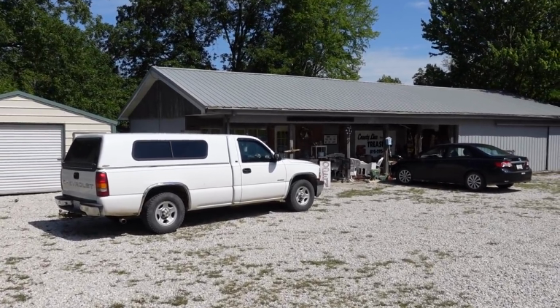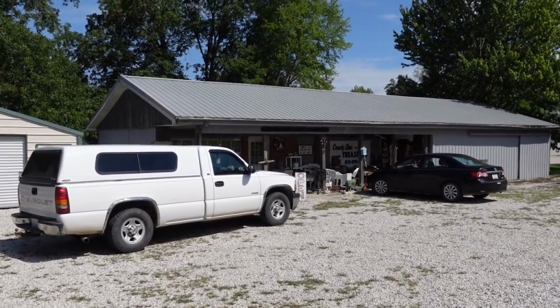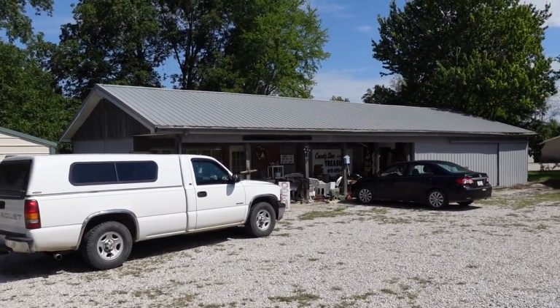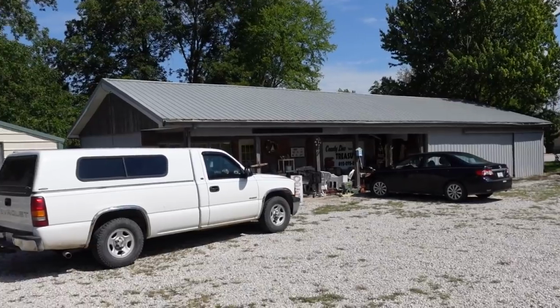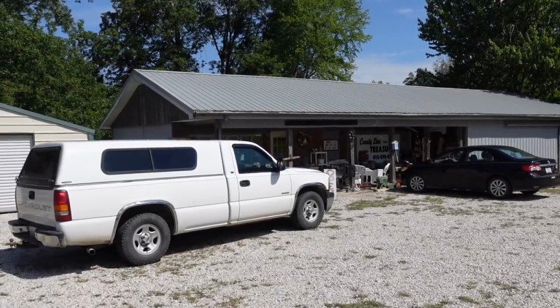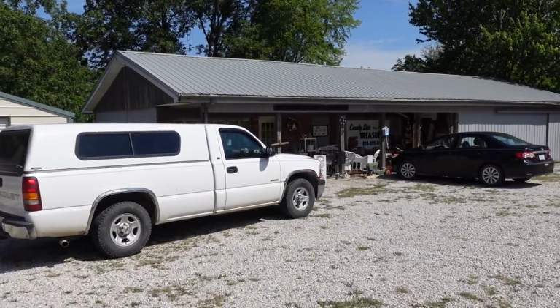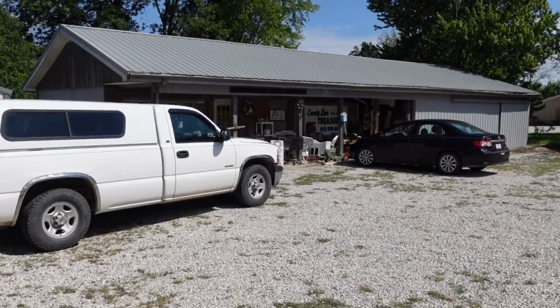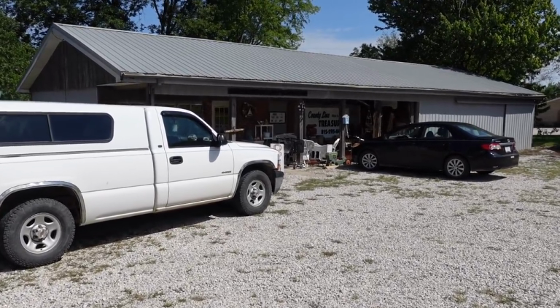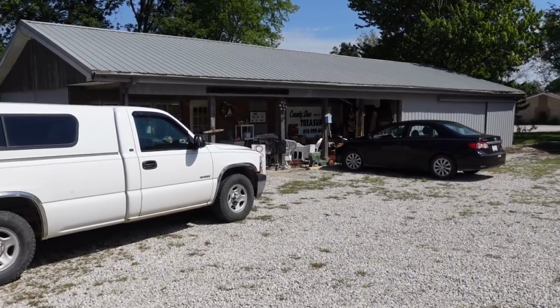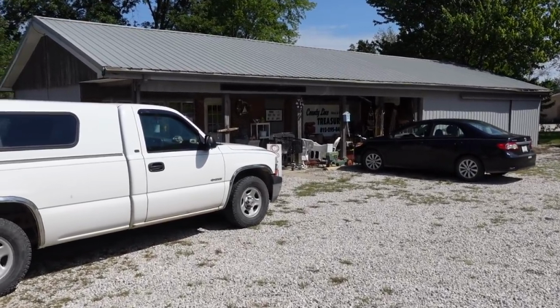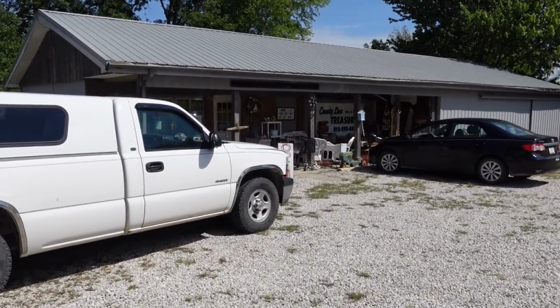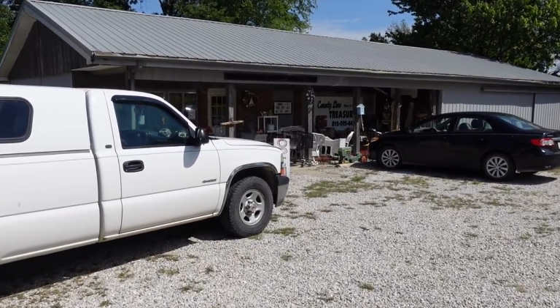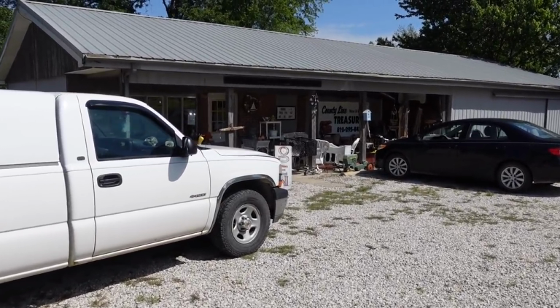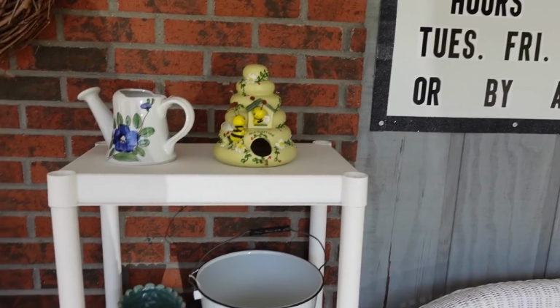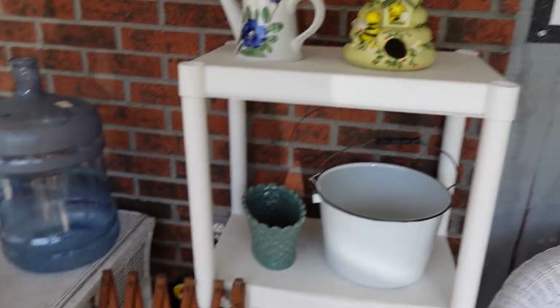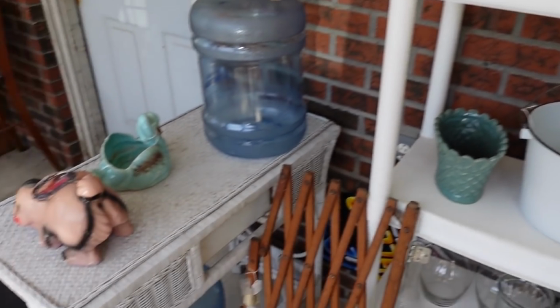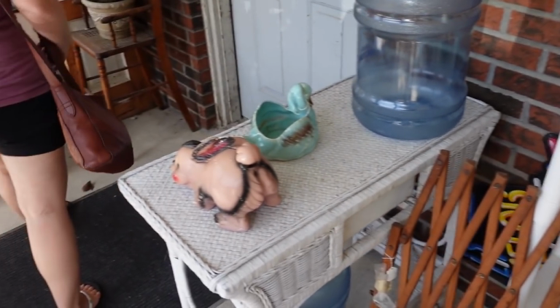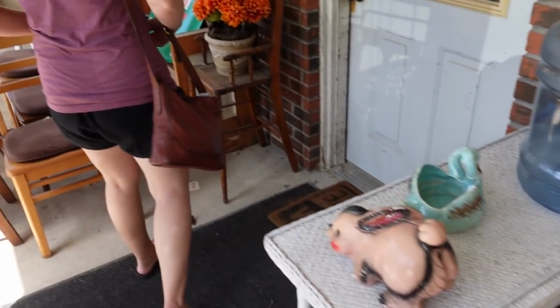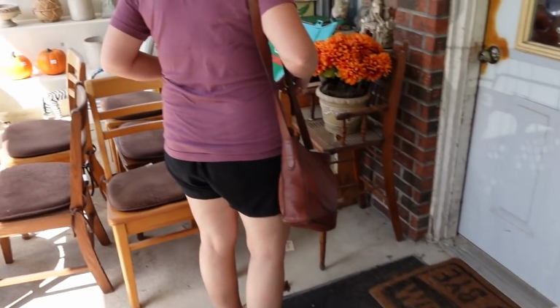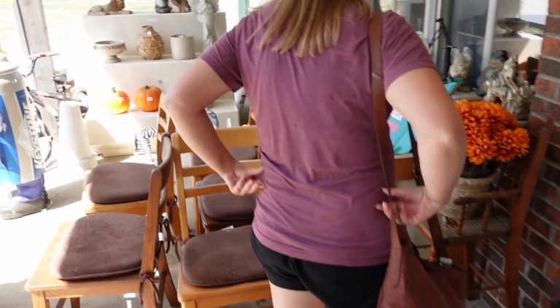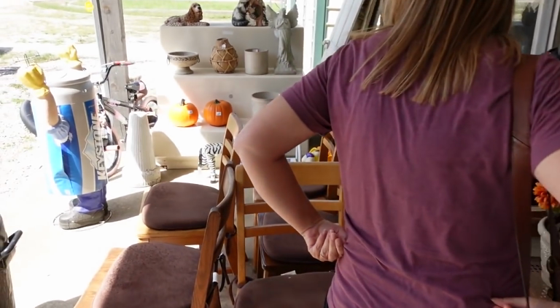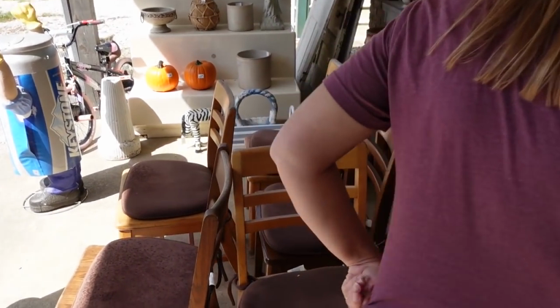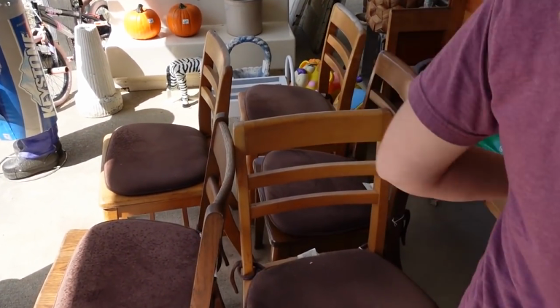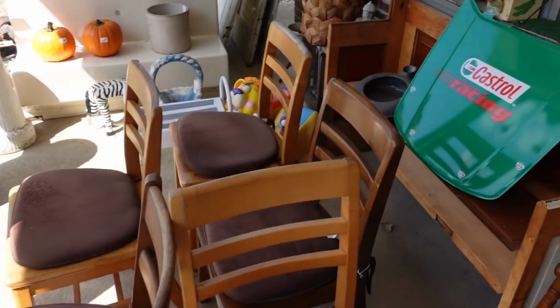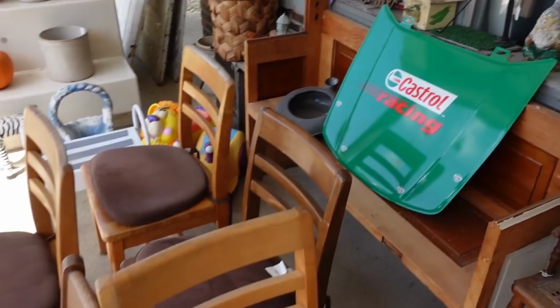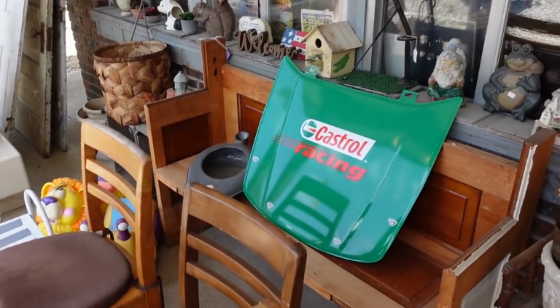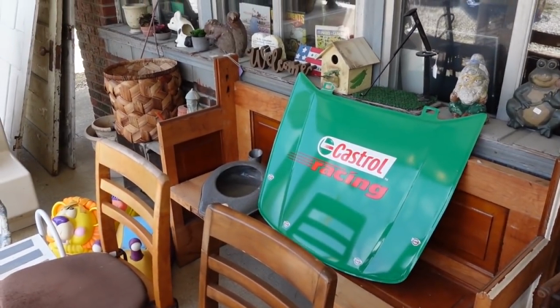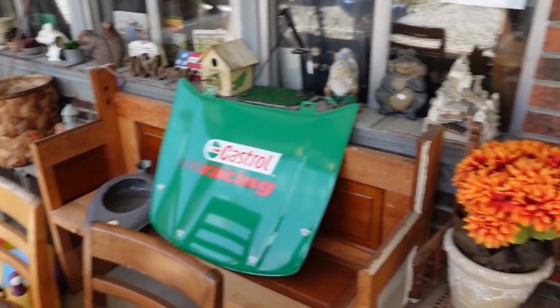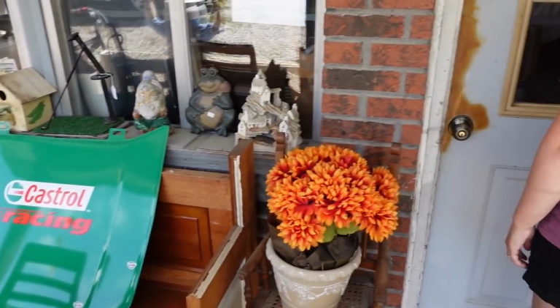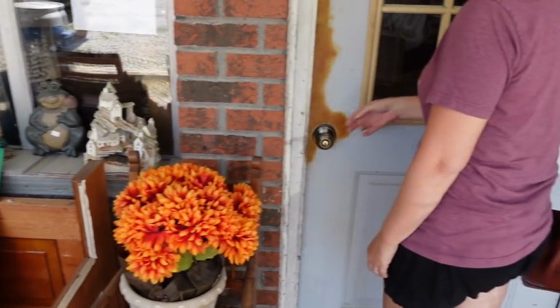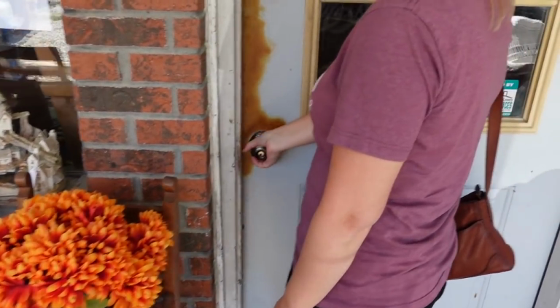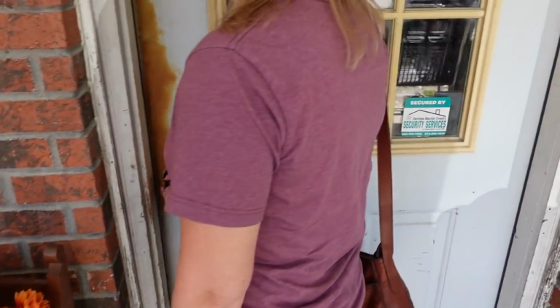This was once known as Misty's Honey Hole, but she has since shared her hole with all of us. They've got a little porch here with chairs. Let's go inside — I'm really excited.